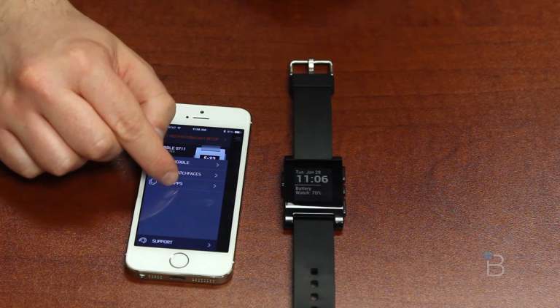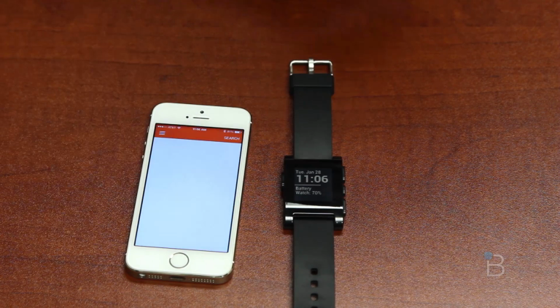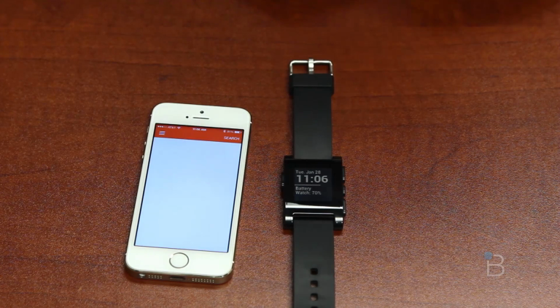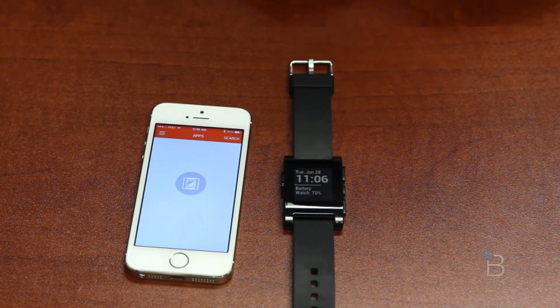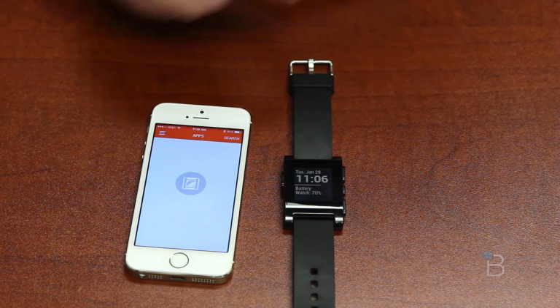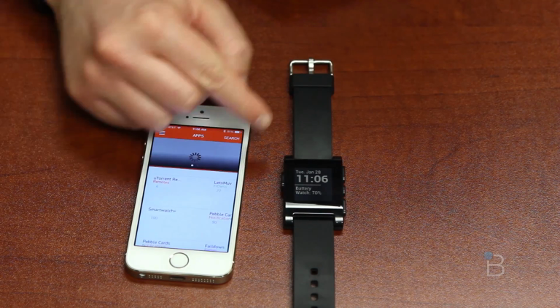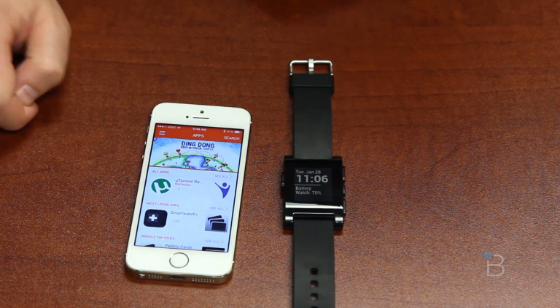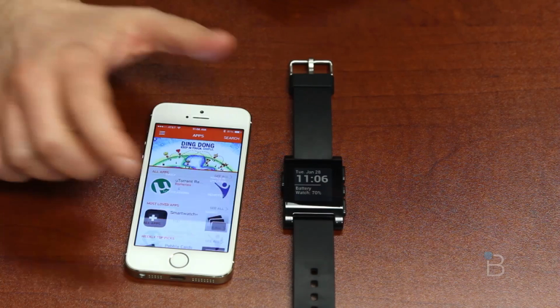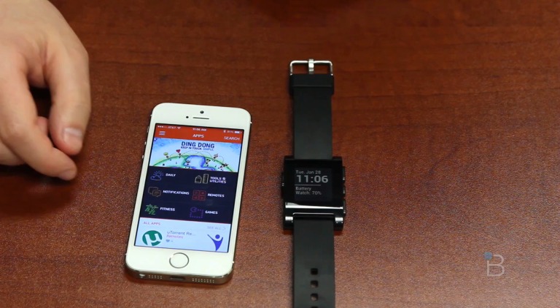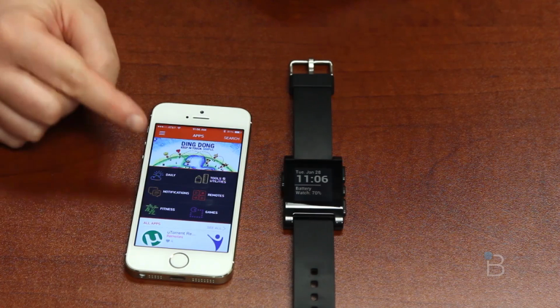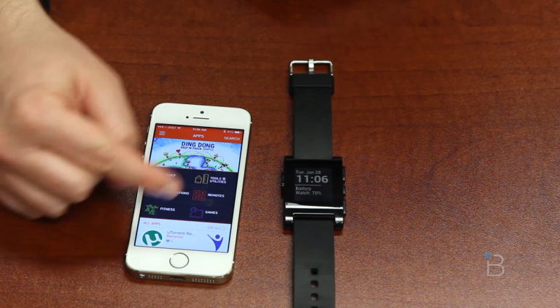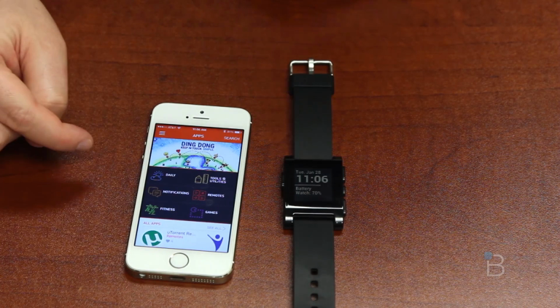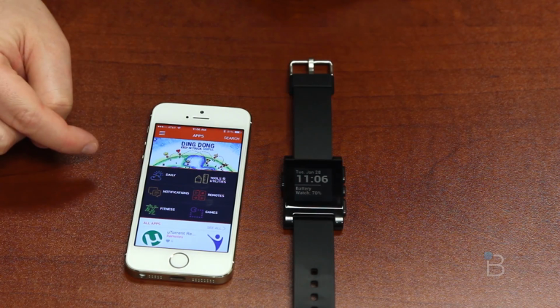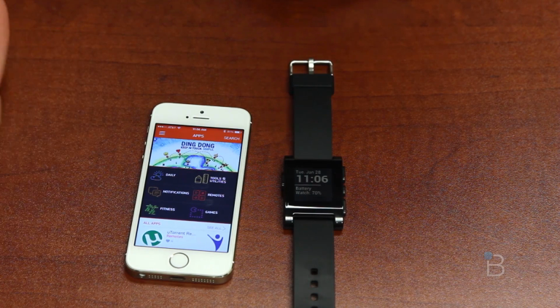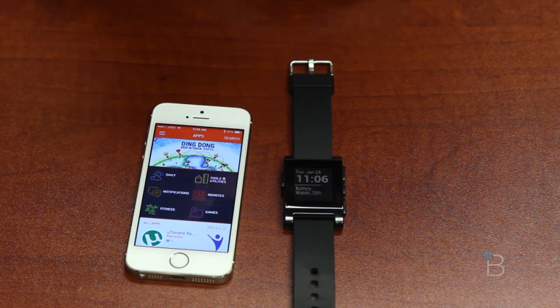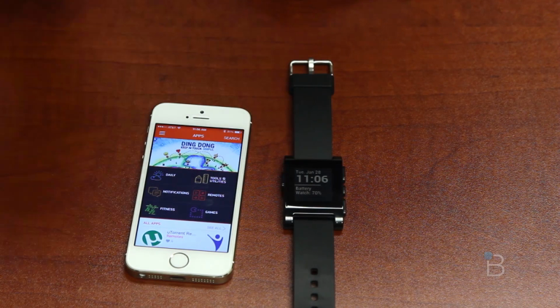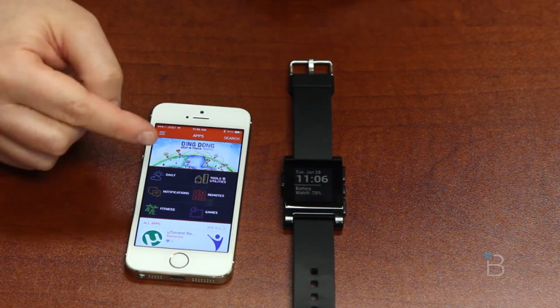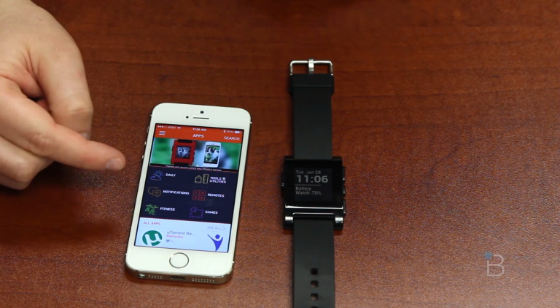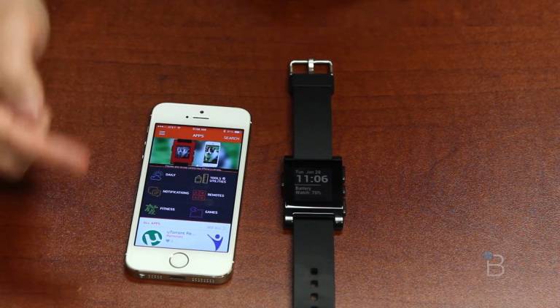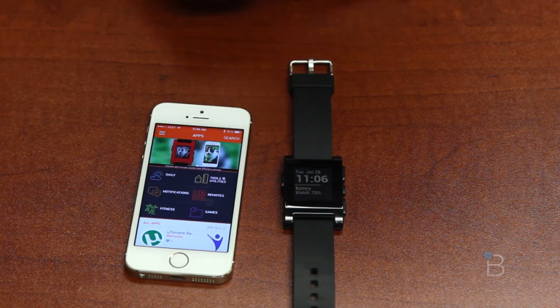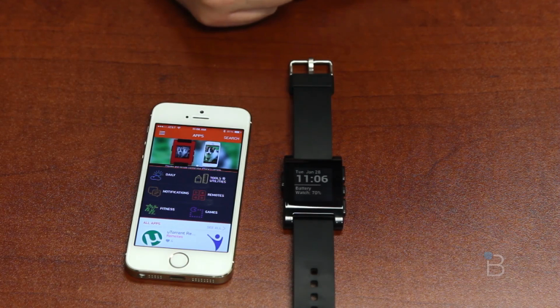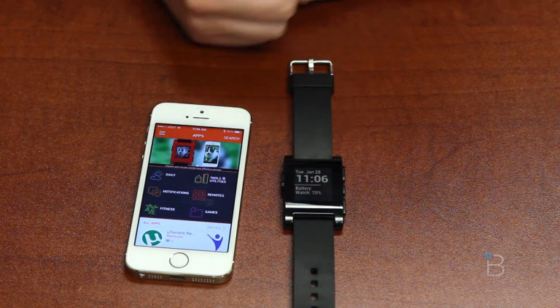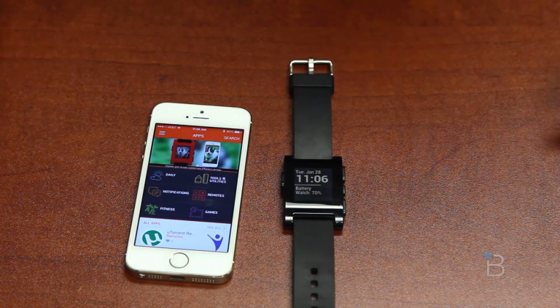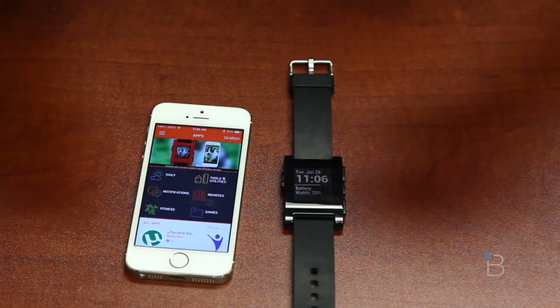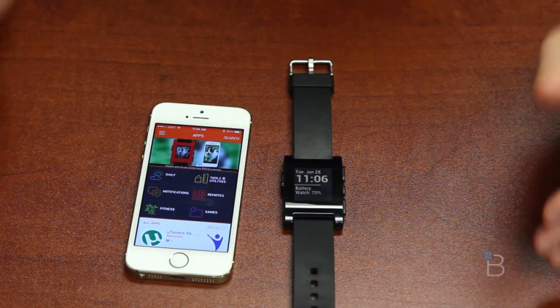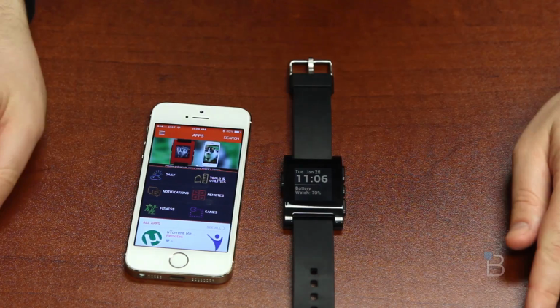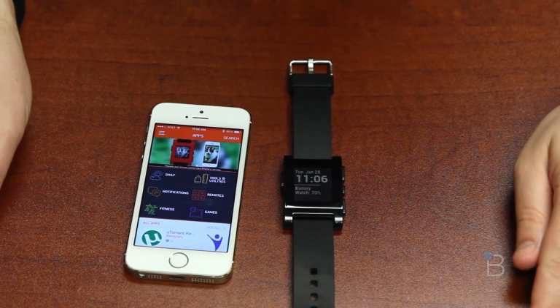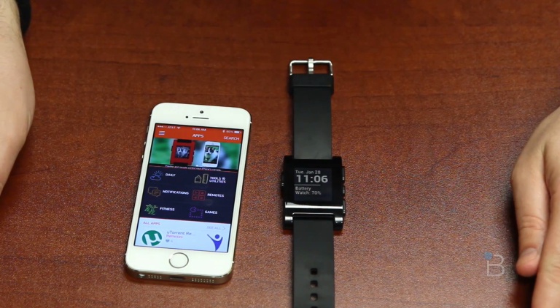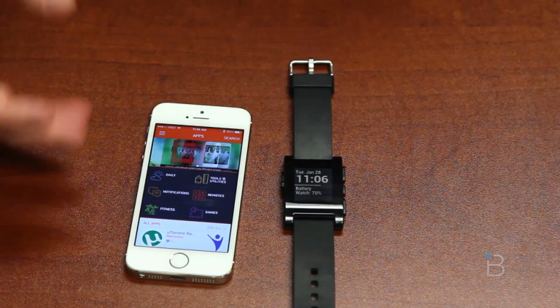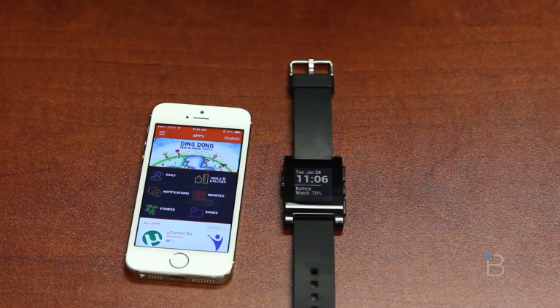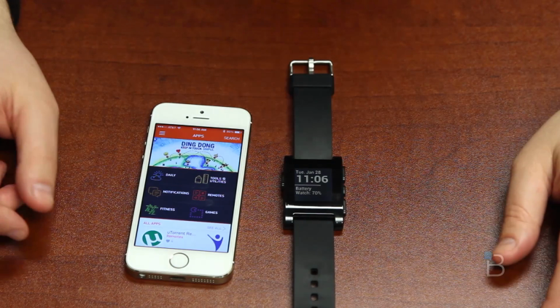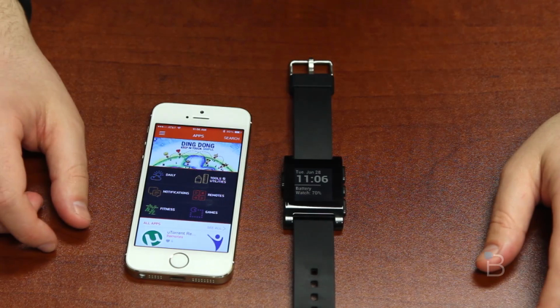Let's jump into Get Apps — it's actually the big thing here. You've got an orange hue and it's divided into six sections: daily tools and utilities, notifications, fitness, and games. They all have different apps inside of those. The hope is that developers will make their own Pebble apps.